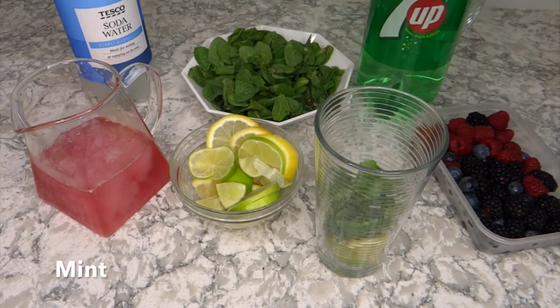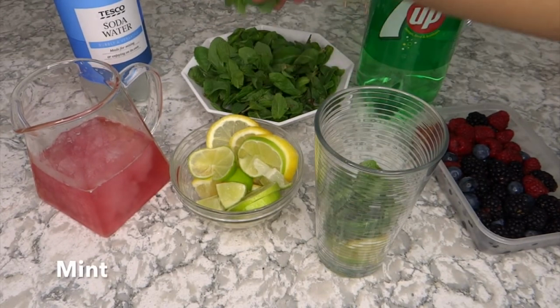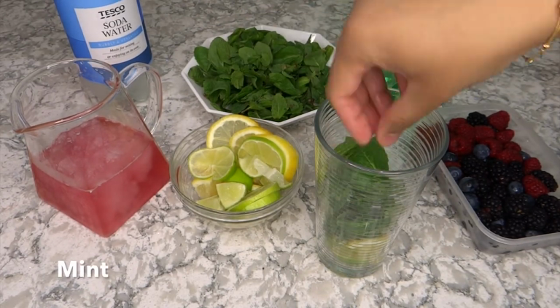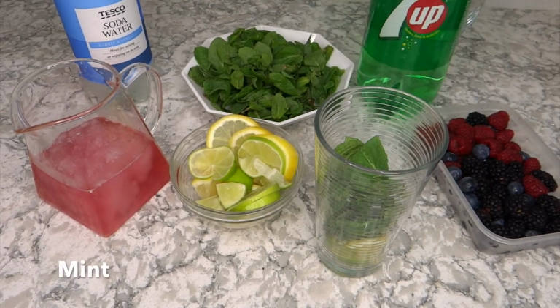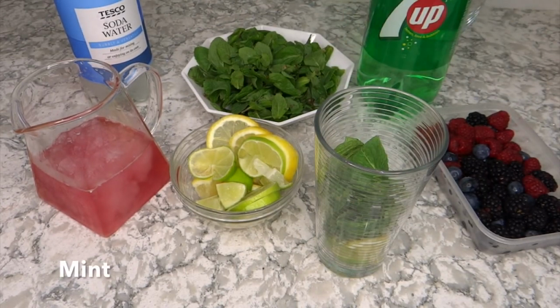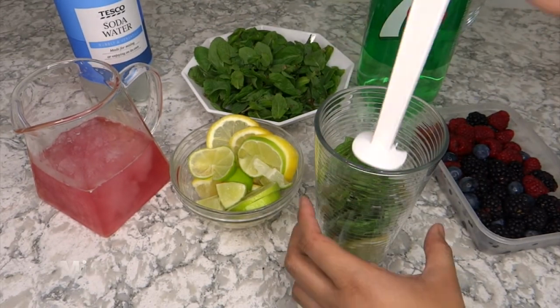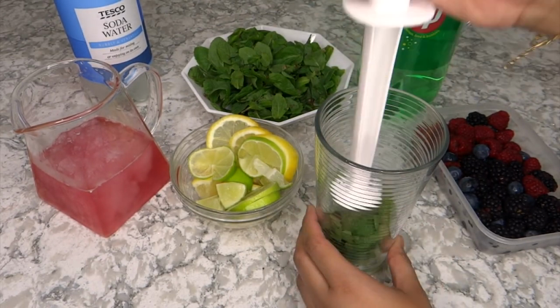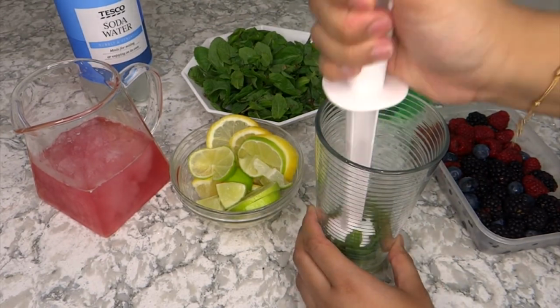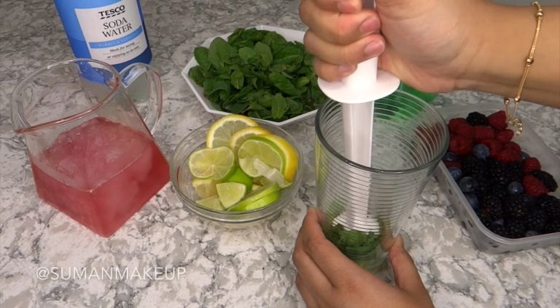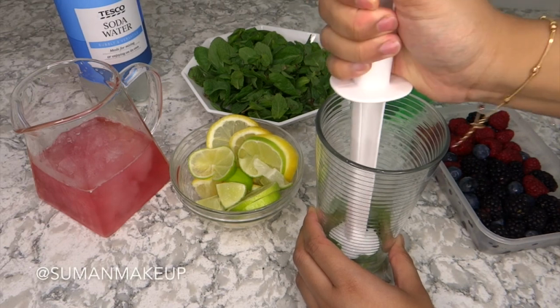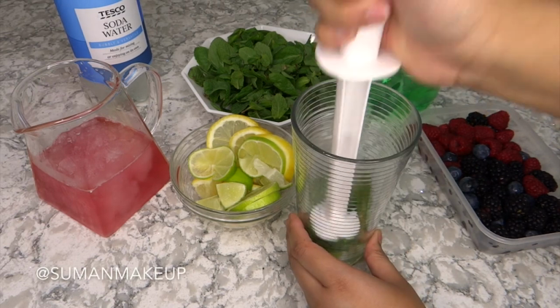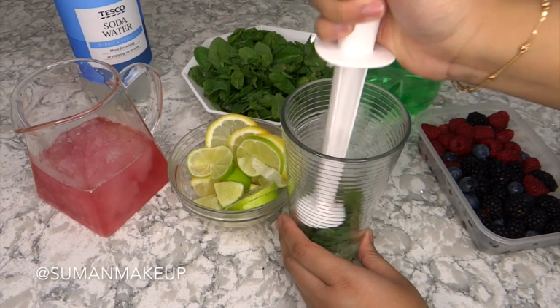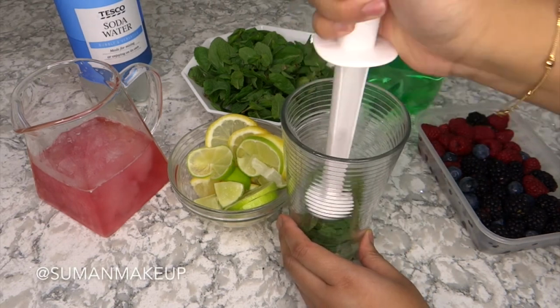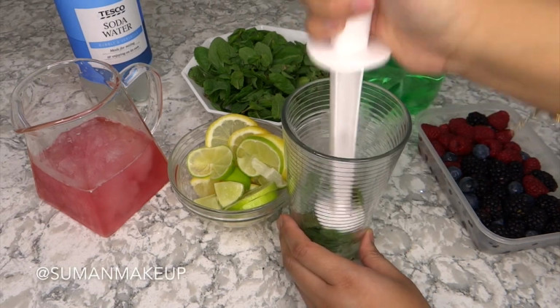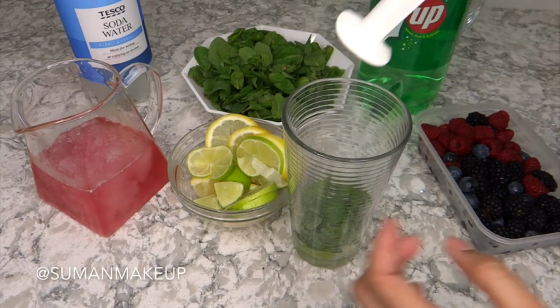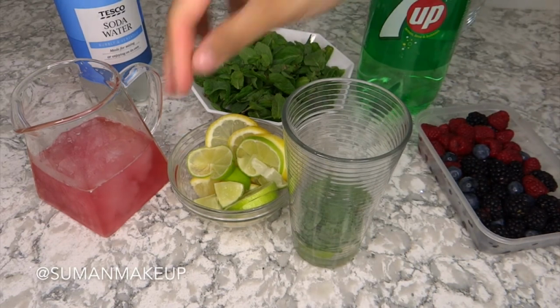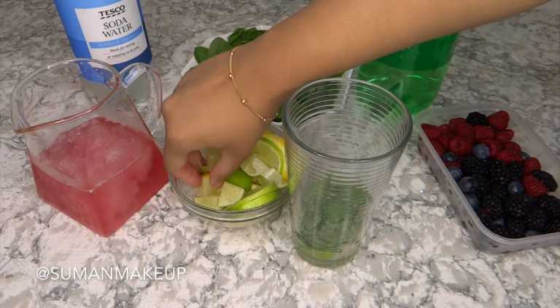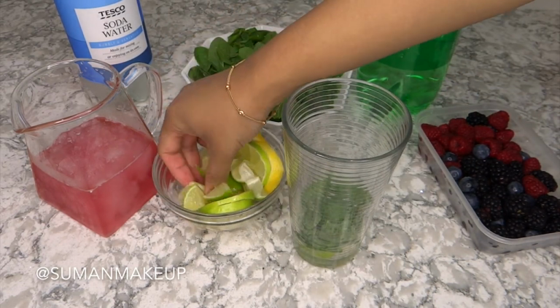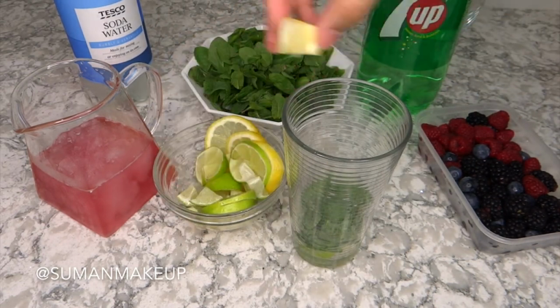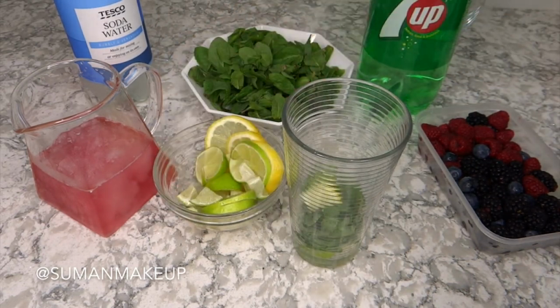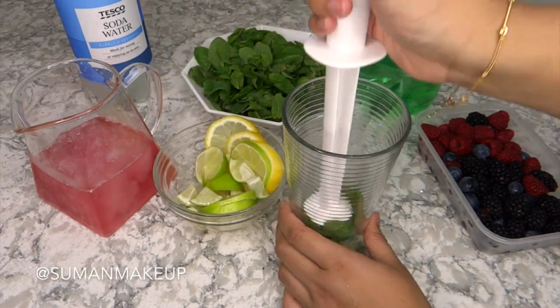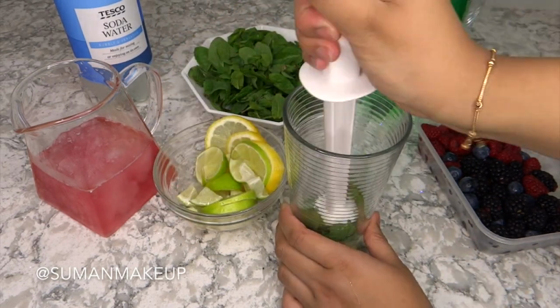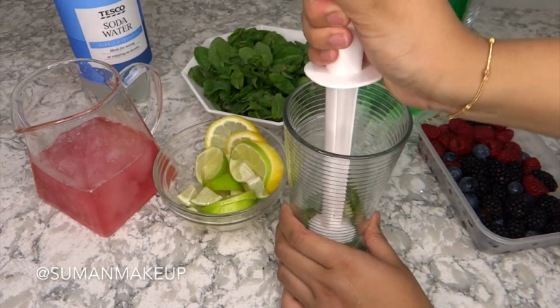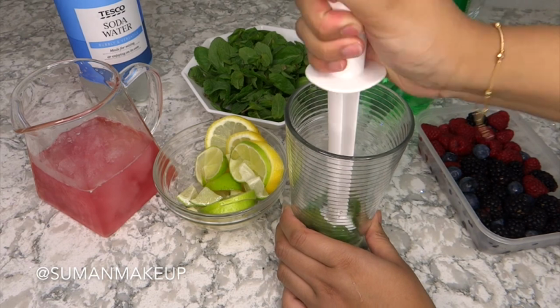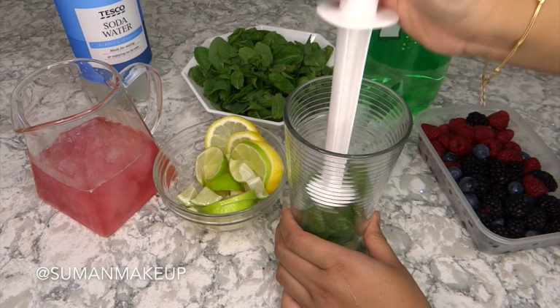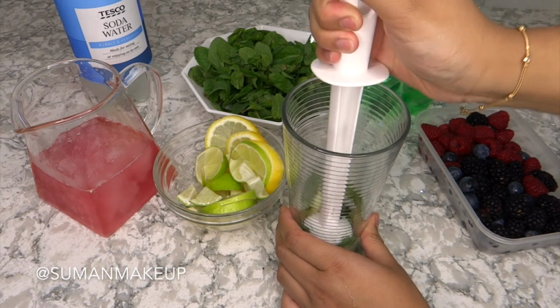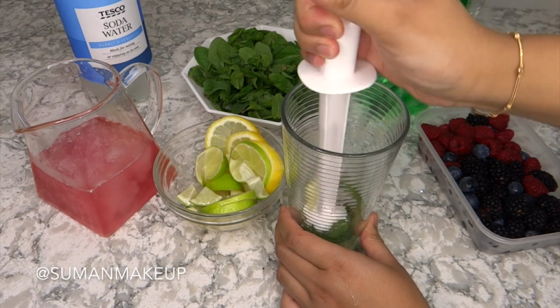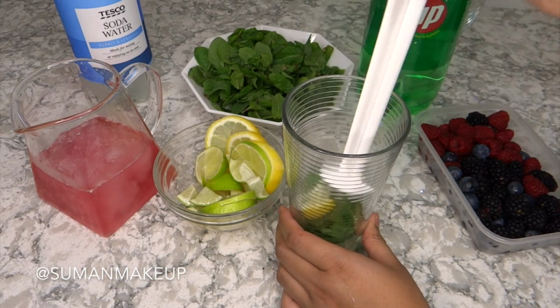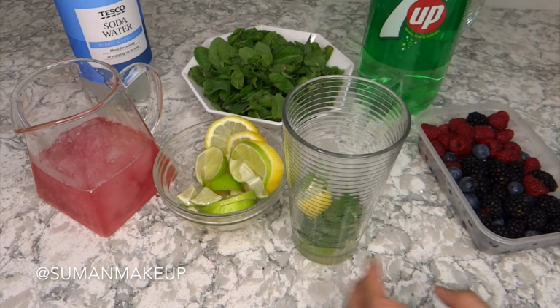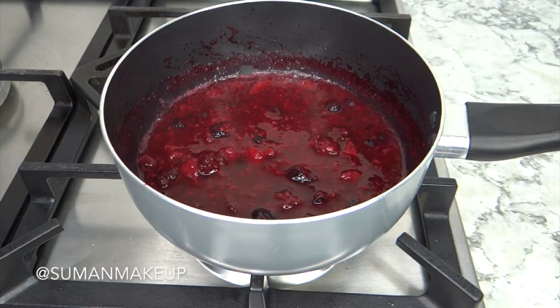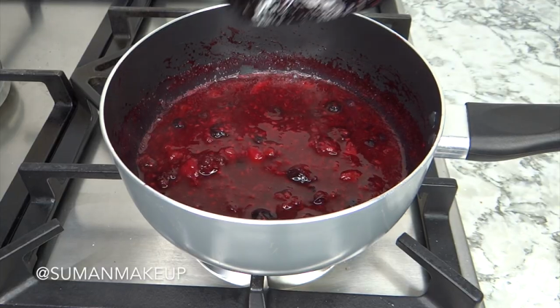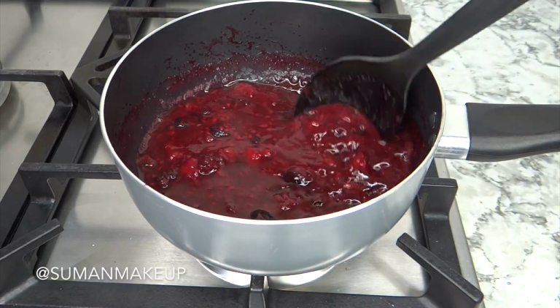Next, you want to get some mint, also put that inside, and give it a good mash. You can do that with a spoon or with one of these muddlers.